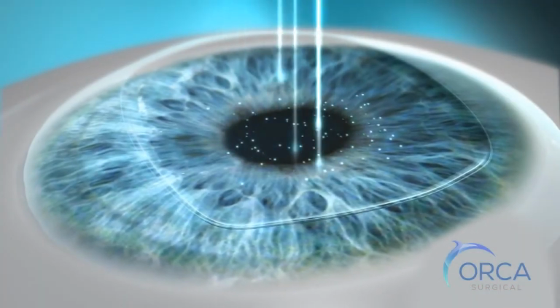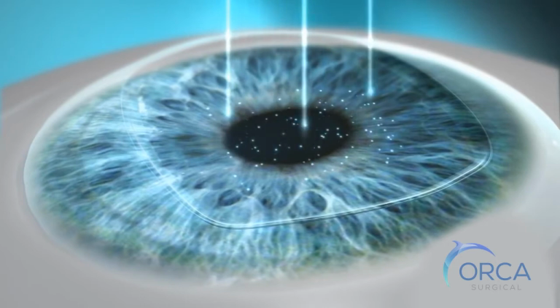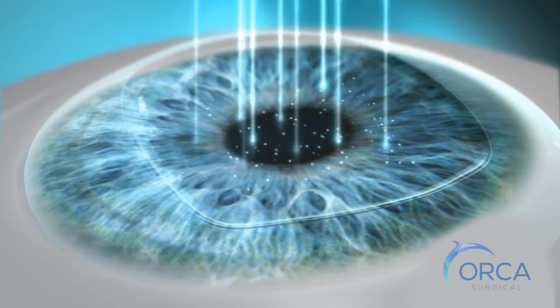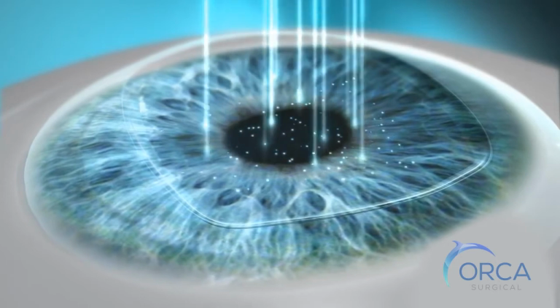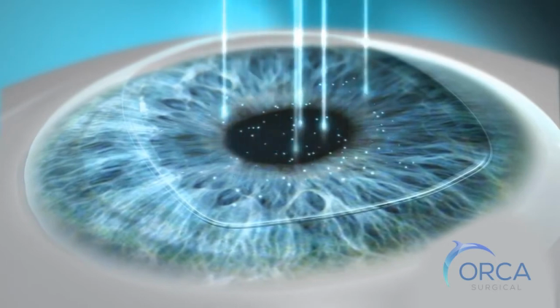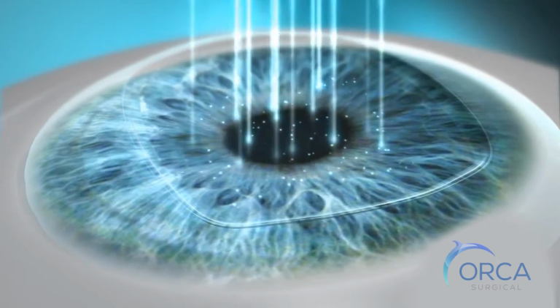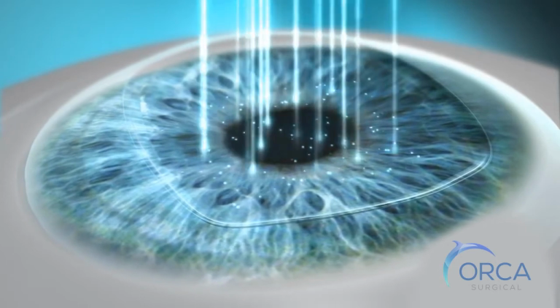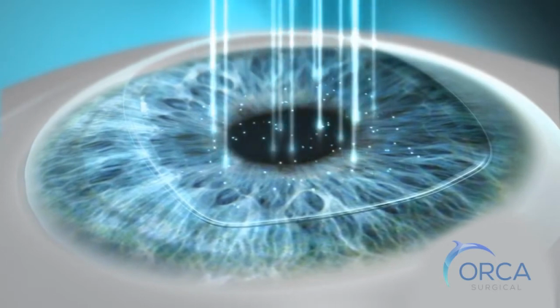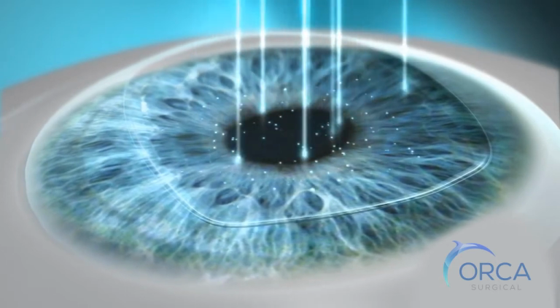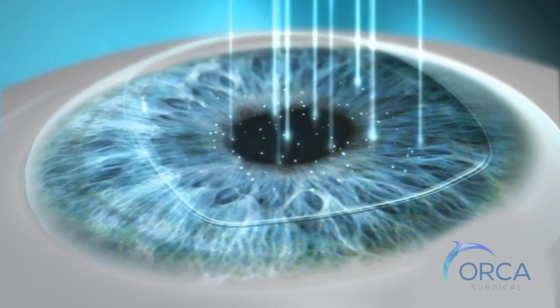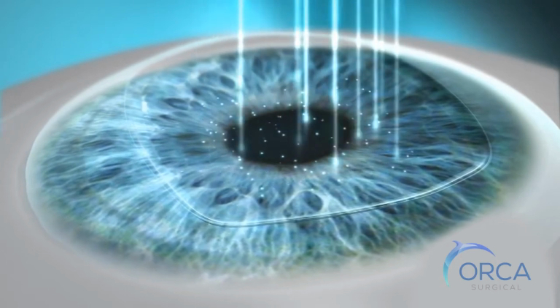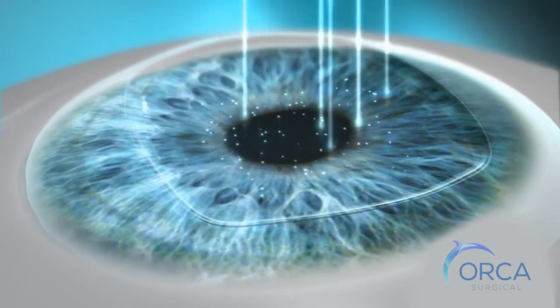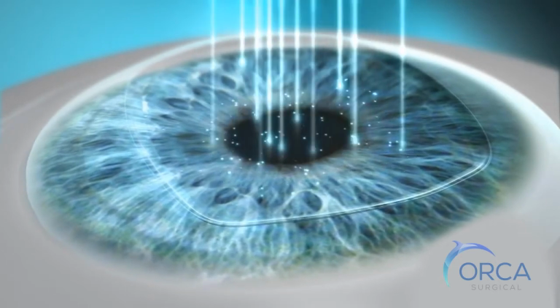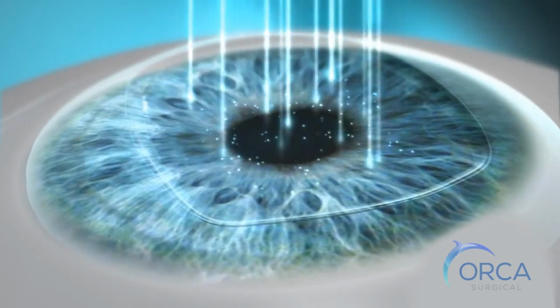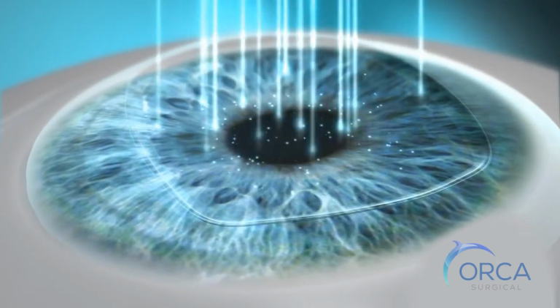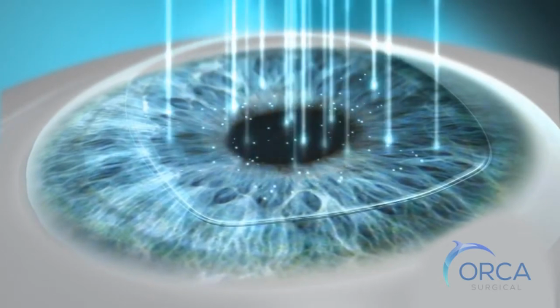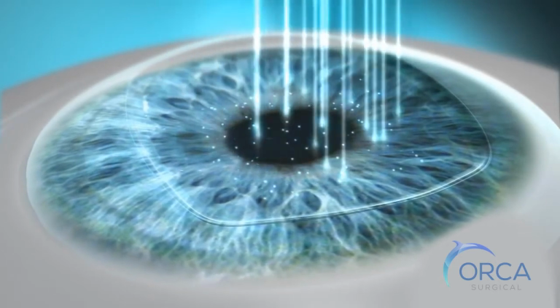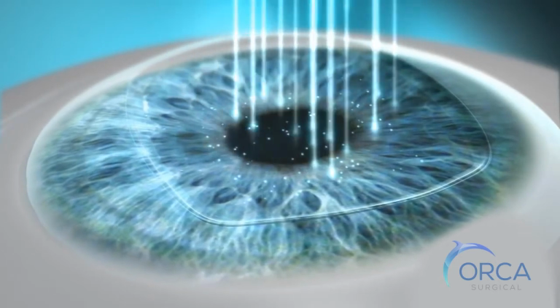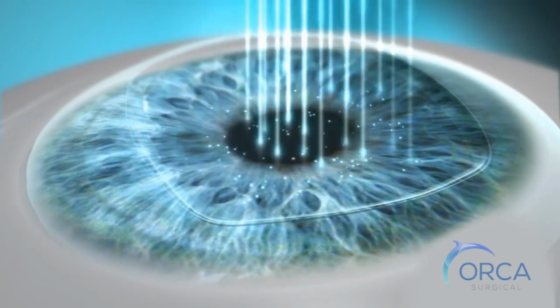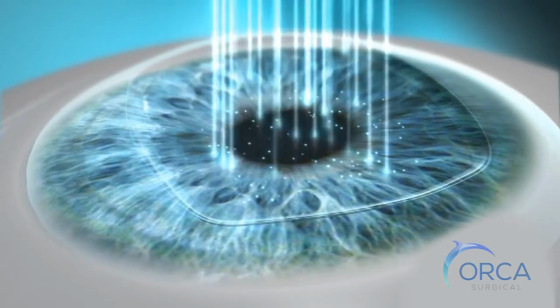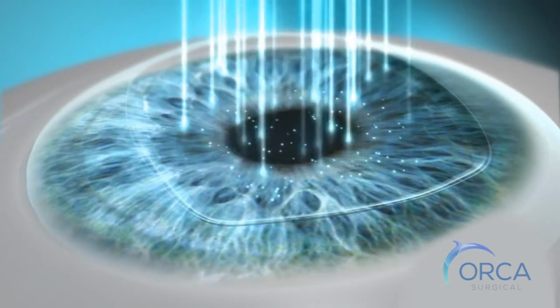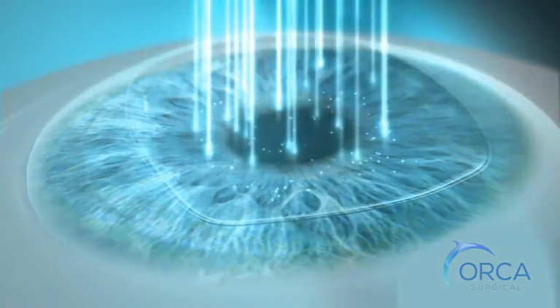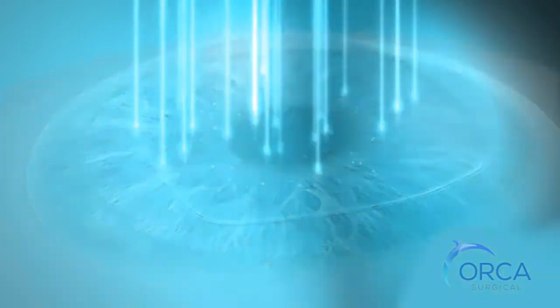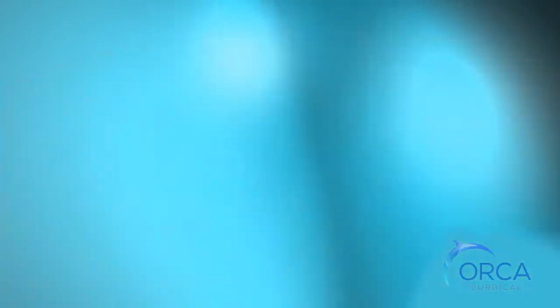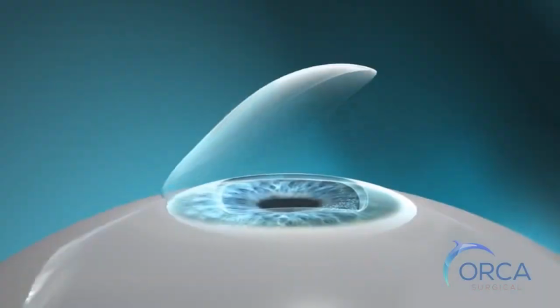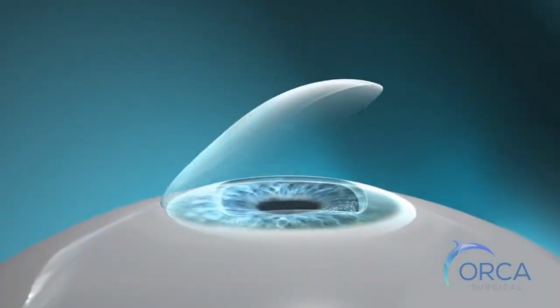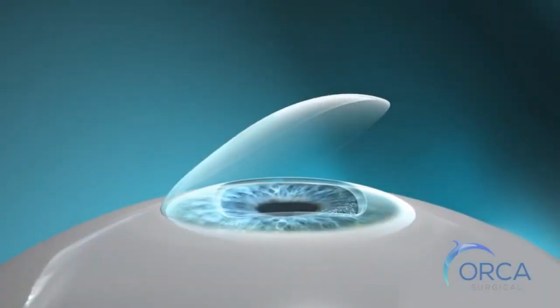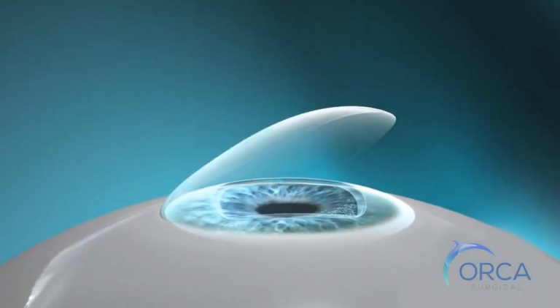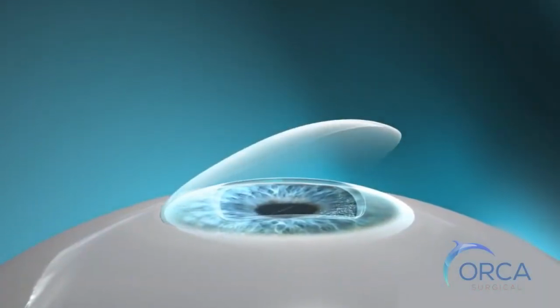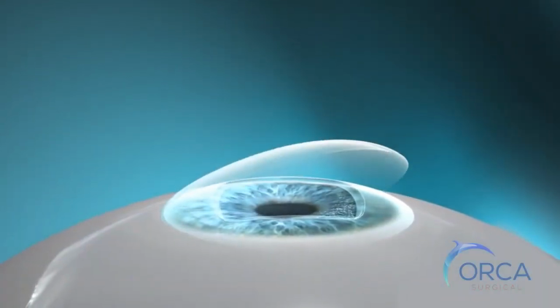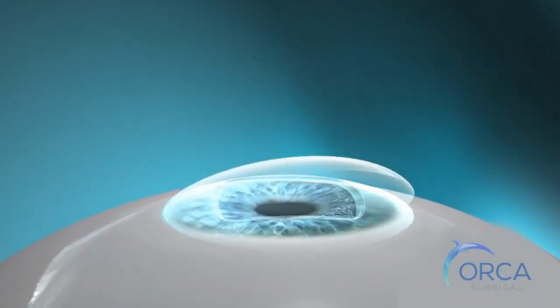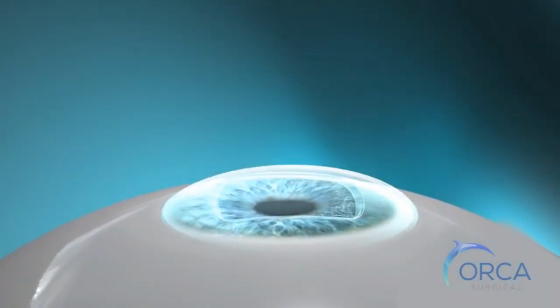This uniform surface, free of residue, offers the optimal optical conditions and enables the laser to perform more precise ablation.